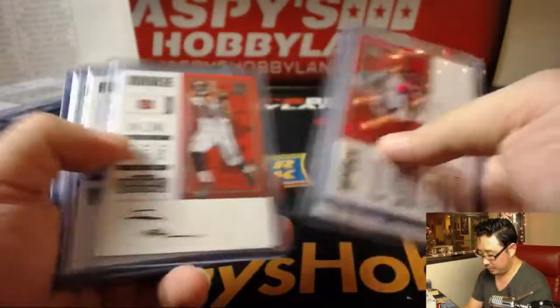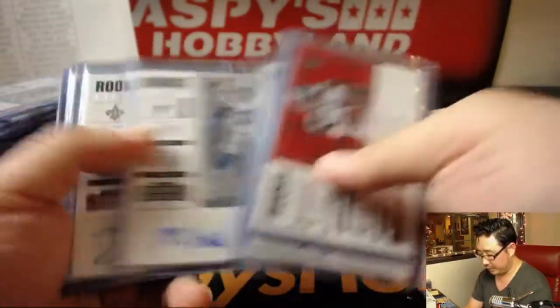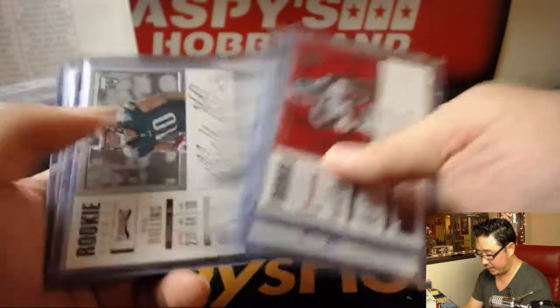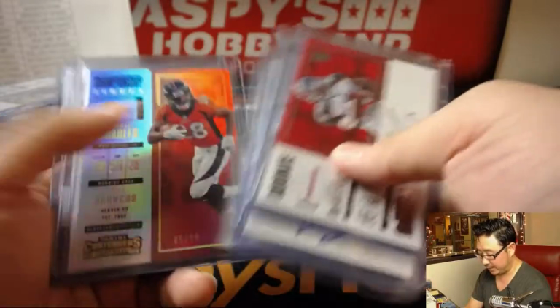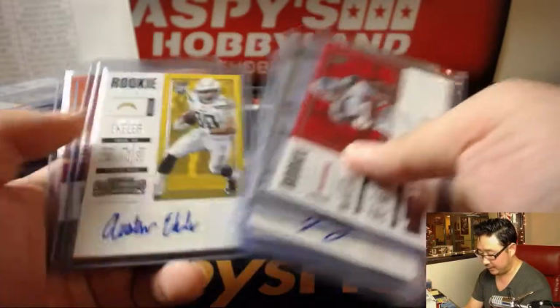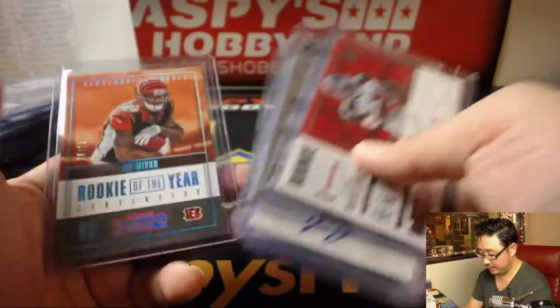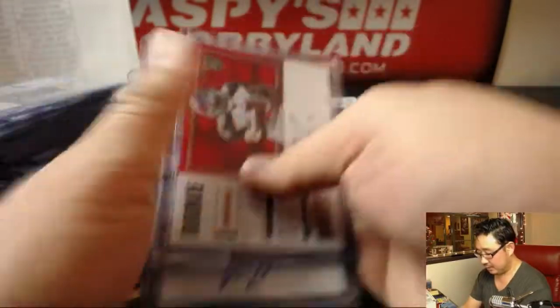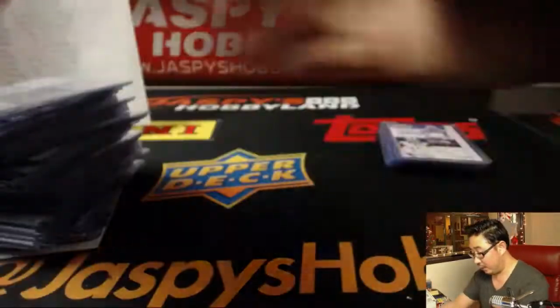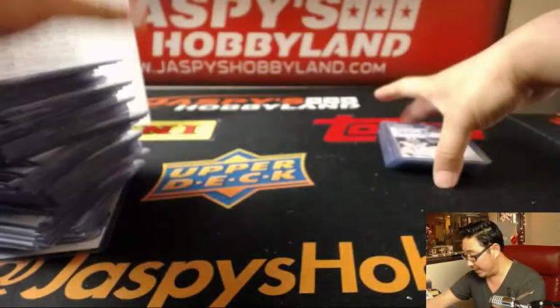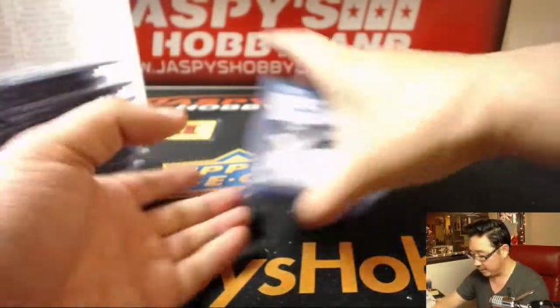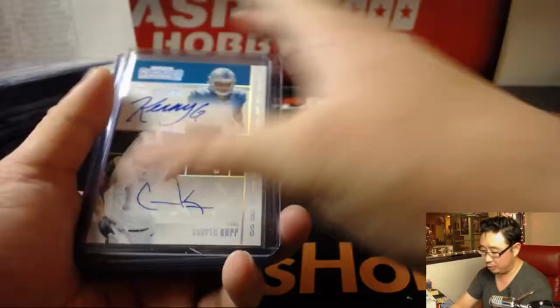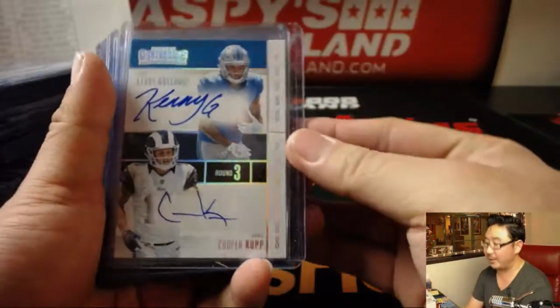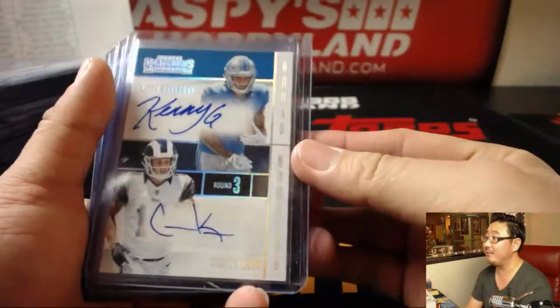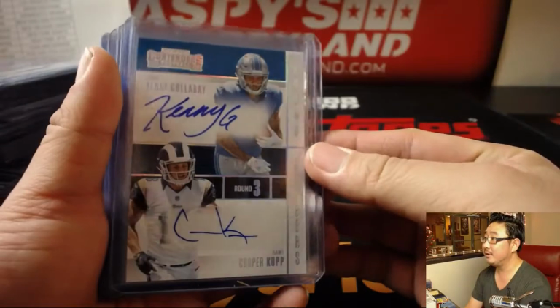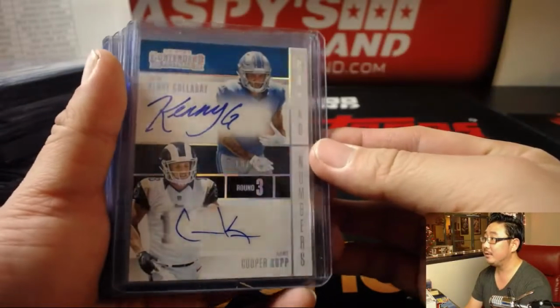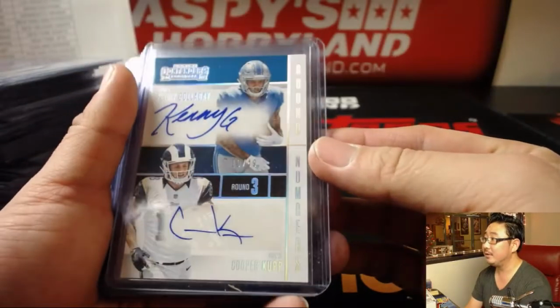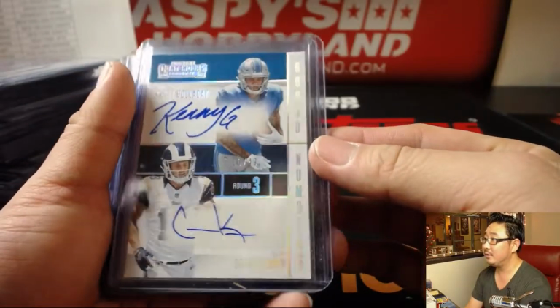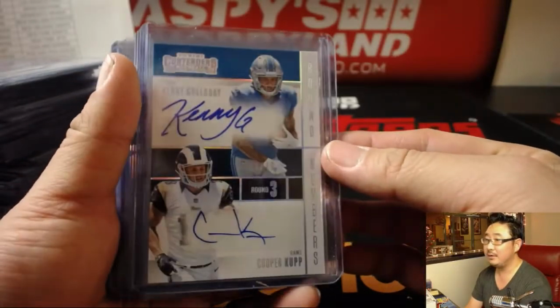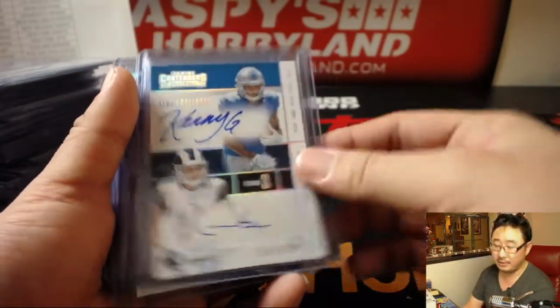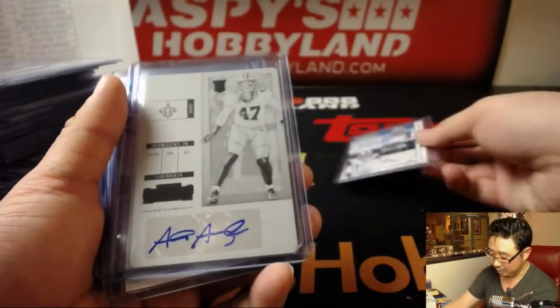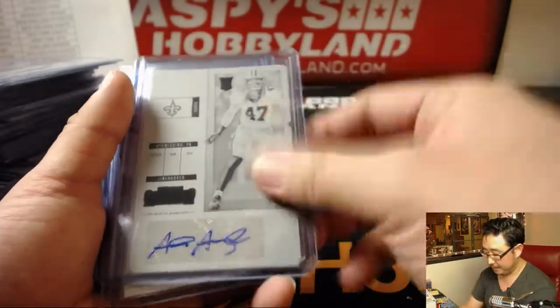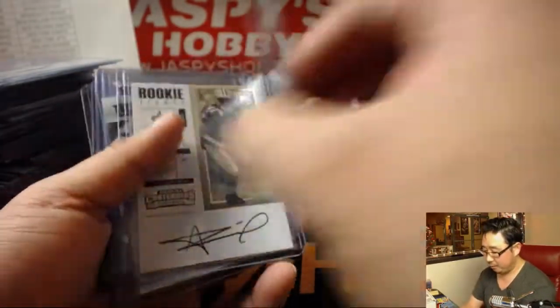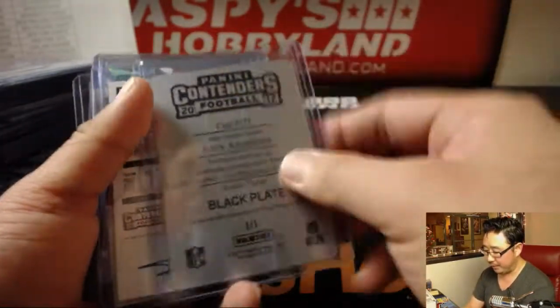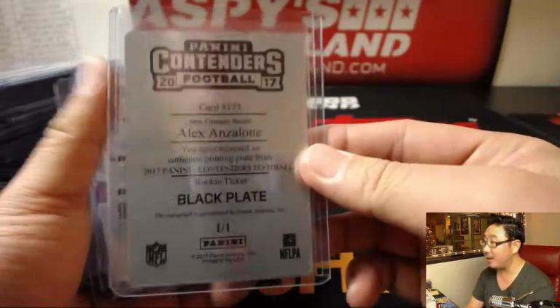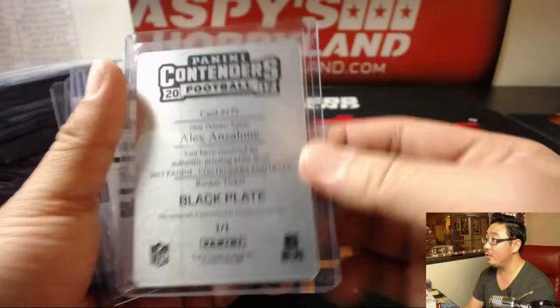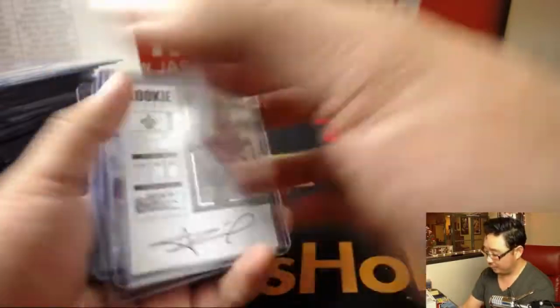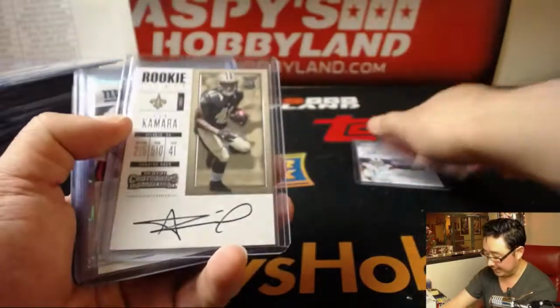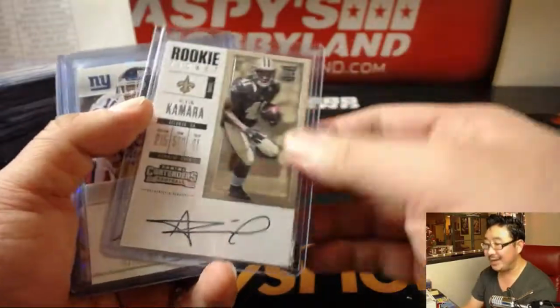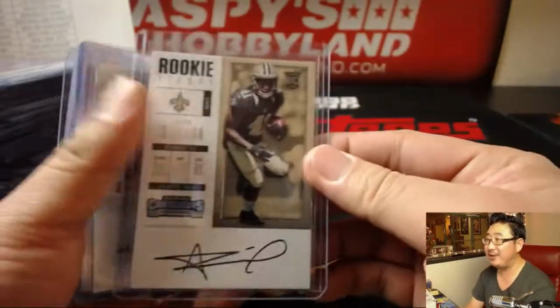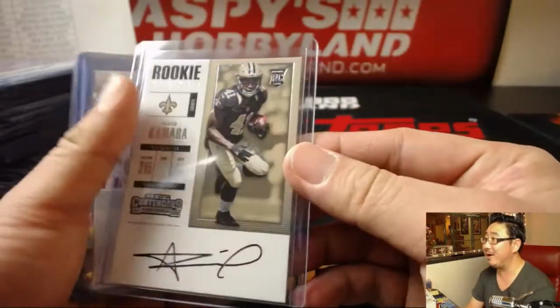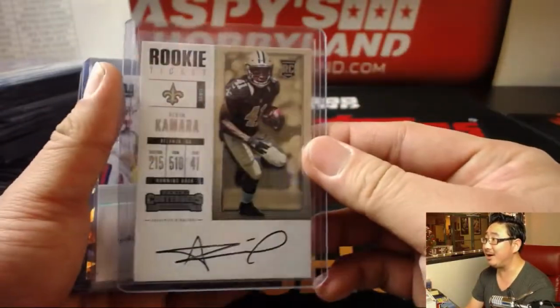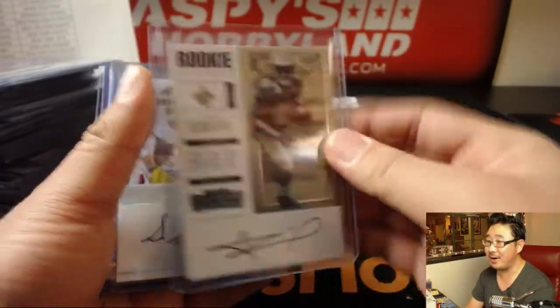Buccaneers got a couple nice things. And here were the big hits here. That dual autograph — that was a nice one. Printing plate auto for the Saints. Alvin Kamara on-card autograph.